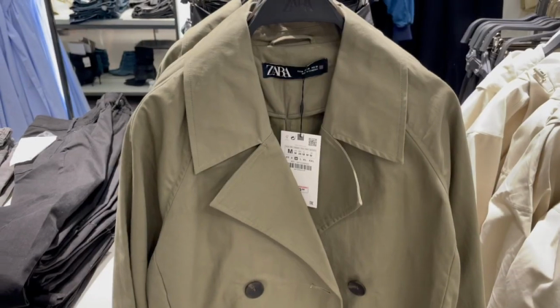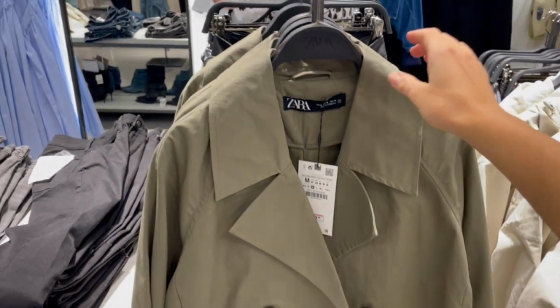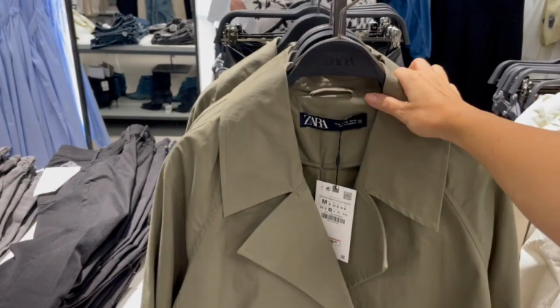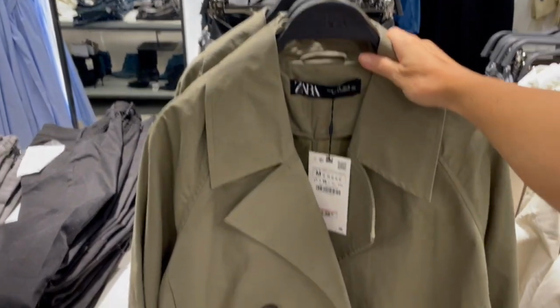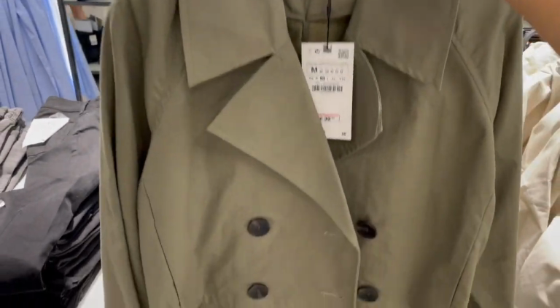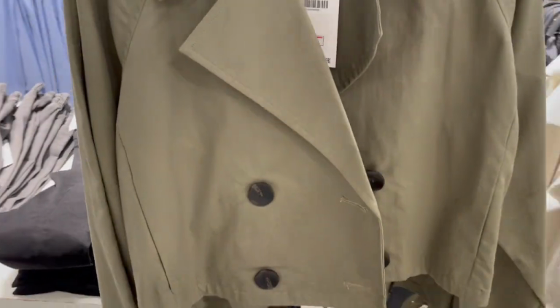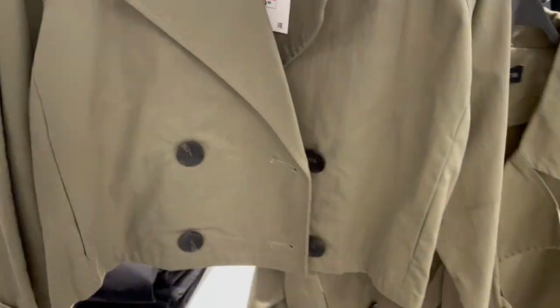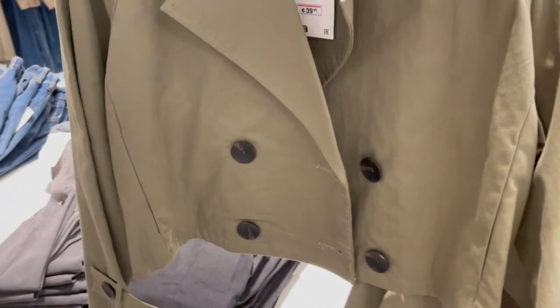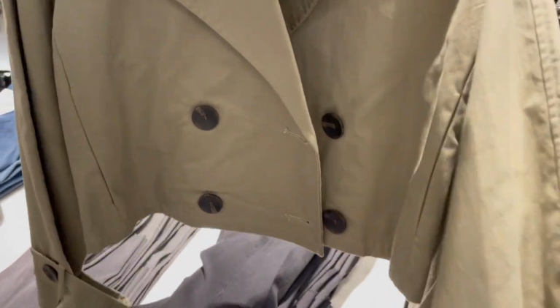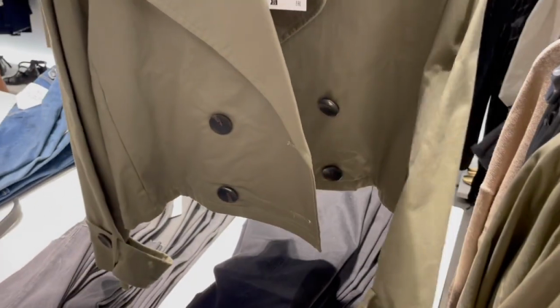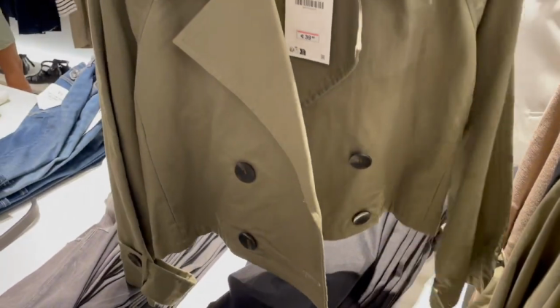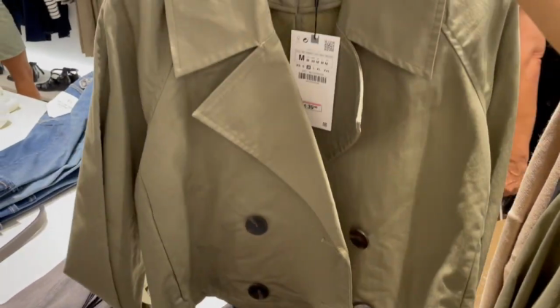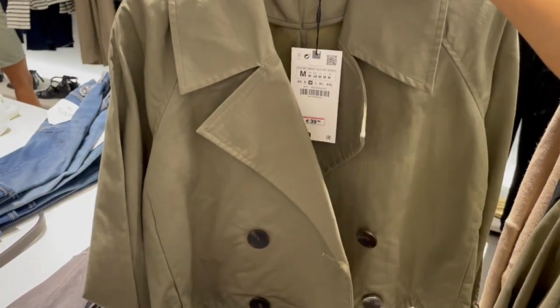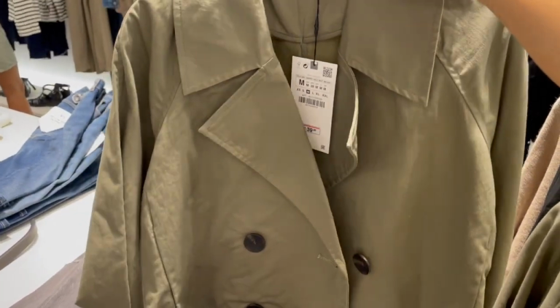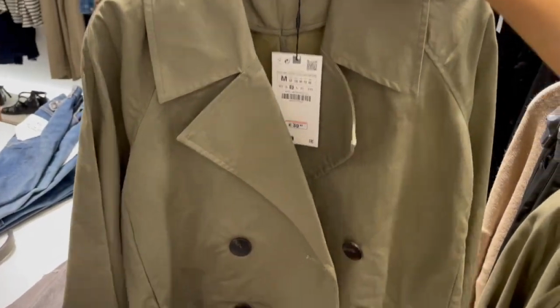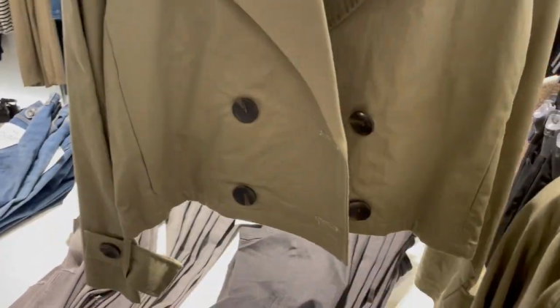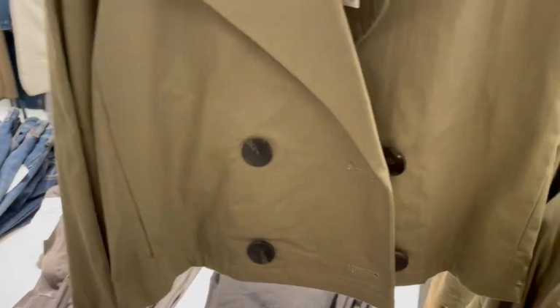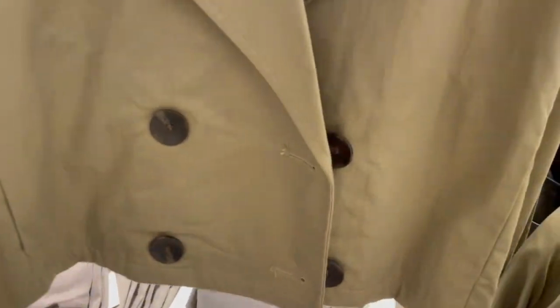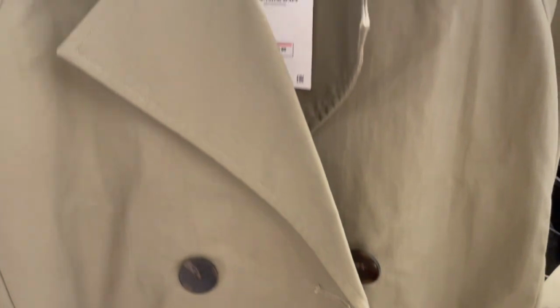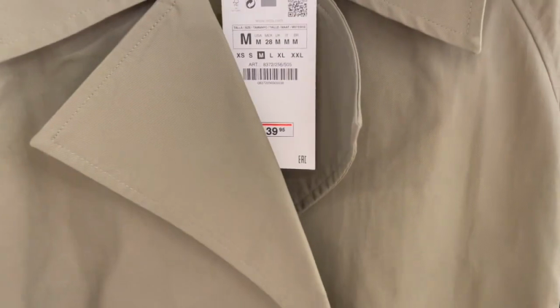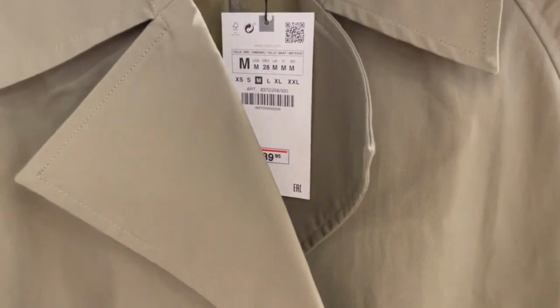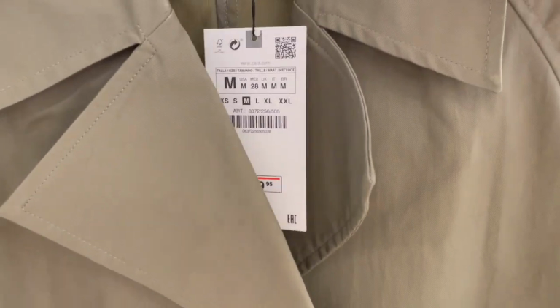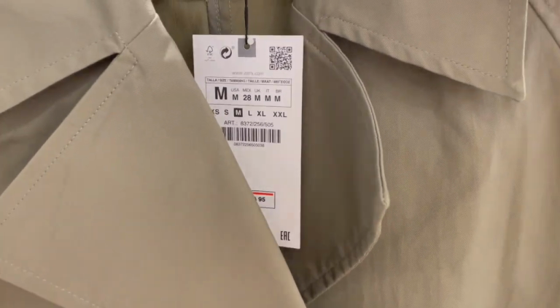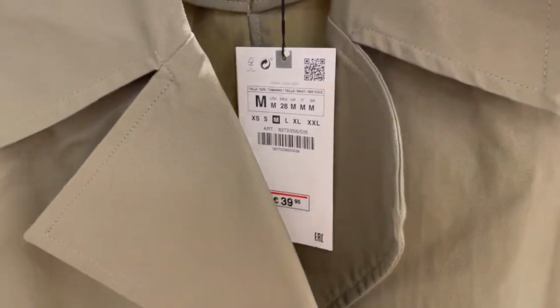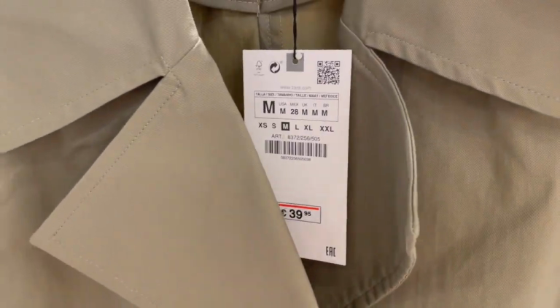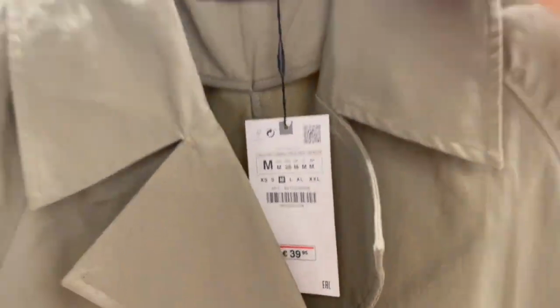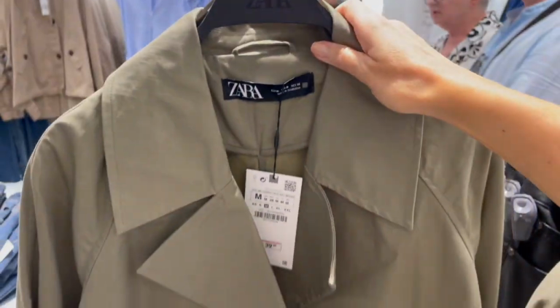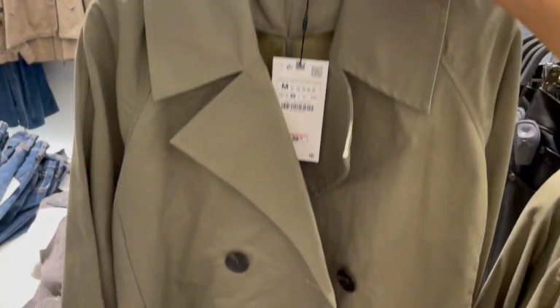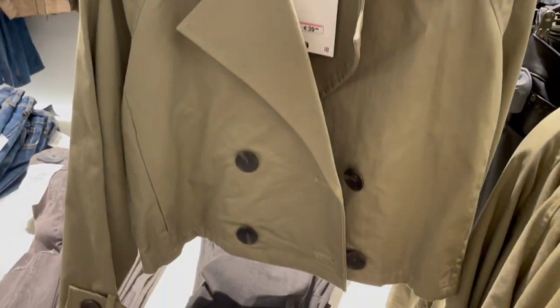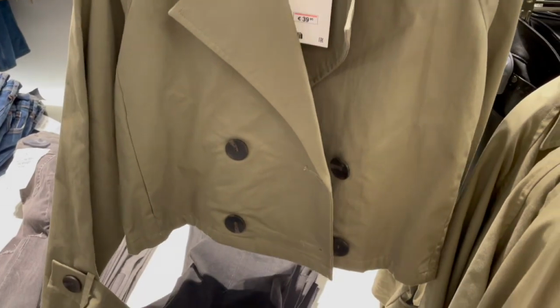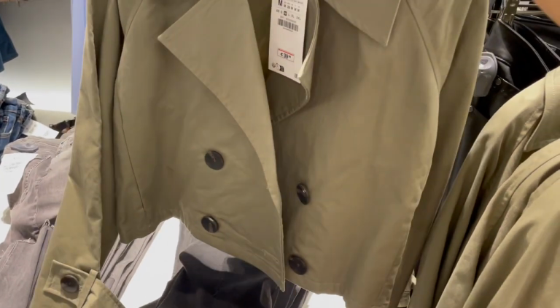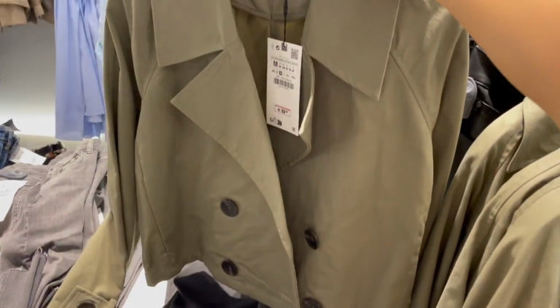Here's a short trench coat jacket — the style is inspired by that classic look. This piece is 39.95 and I'll try it on now to show you the fit.